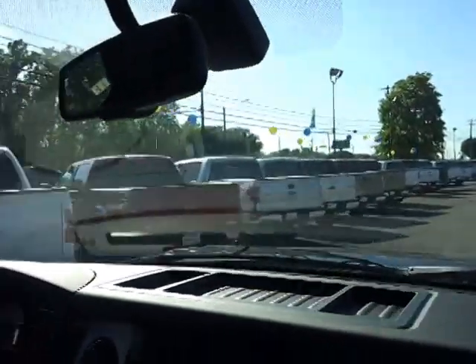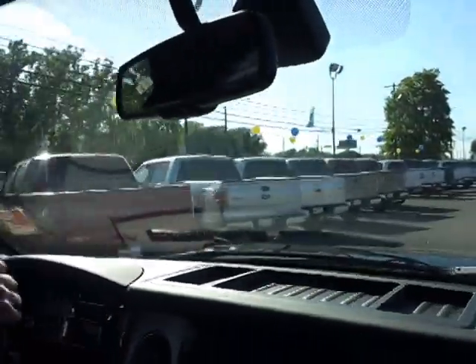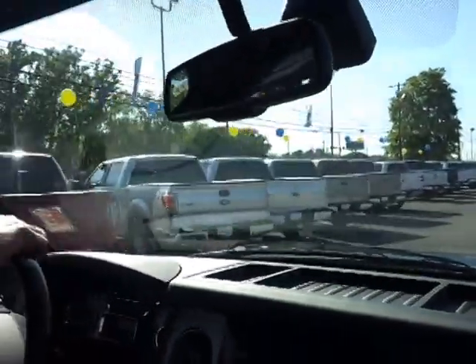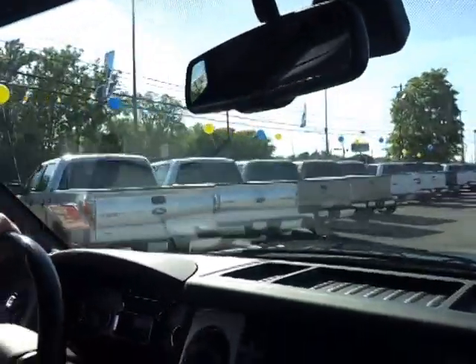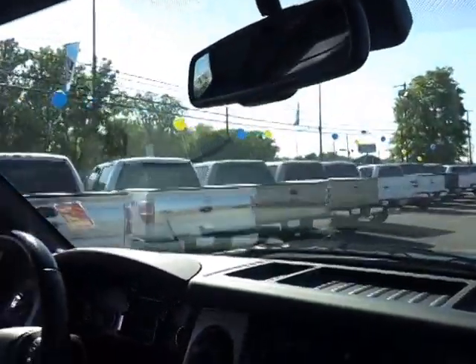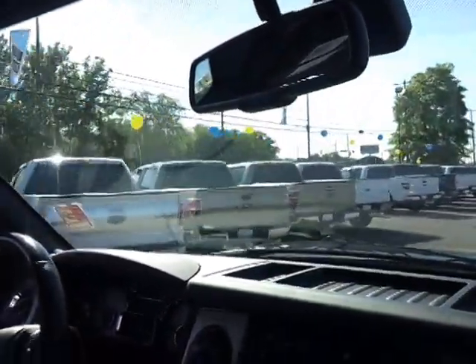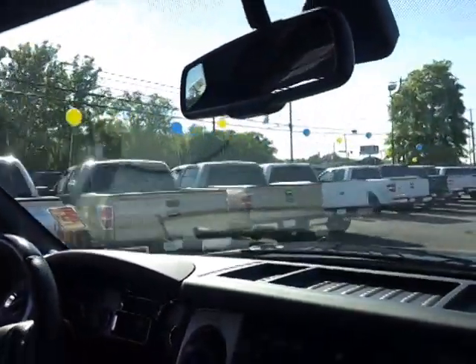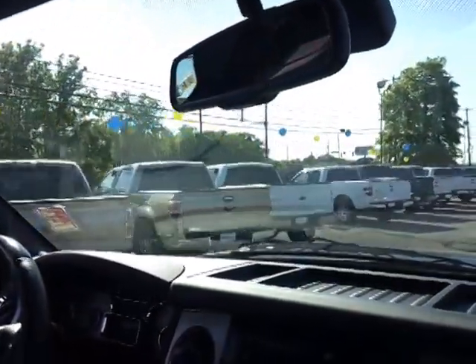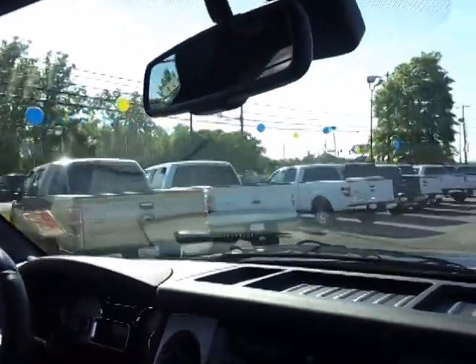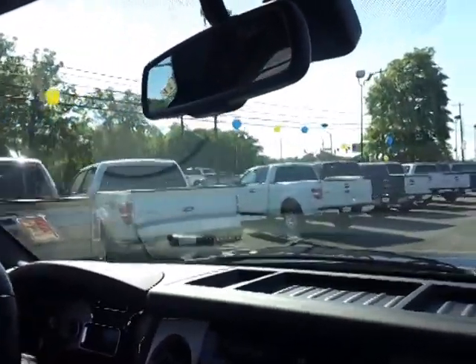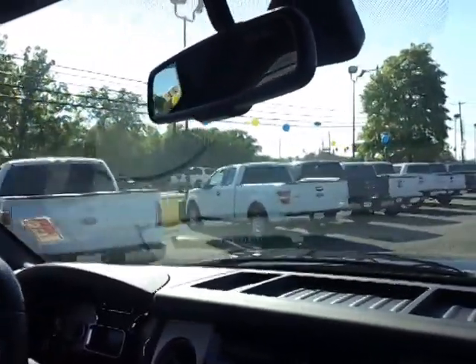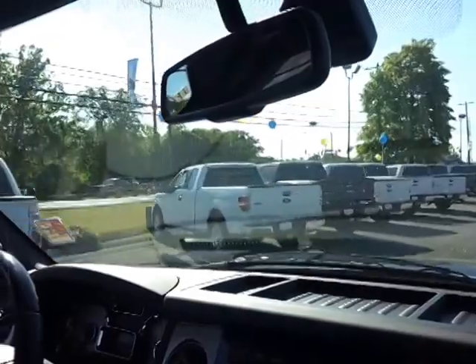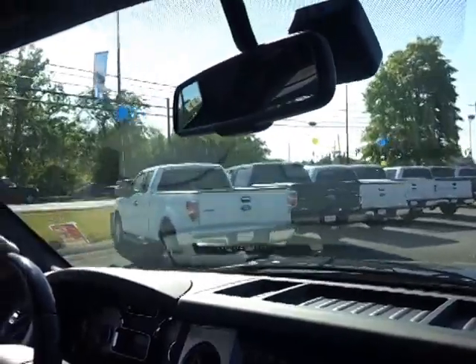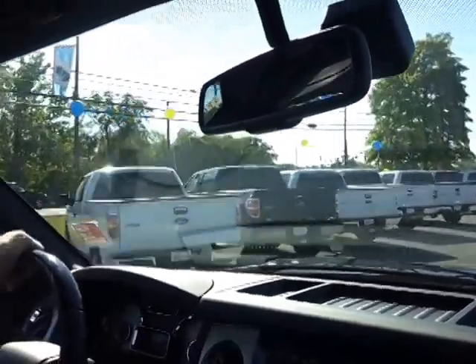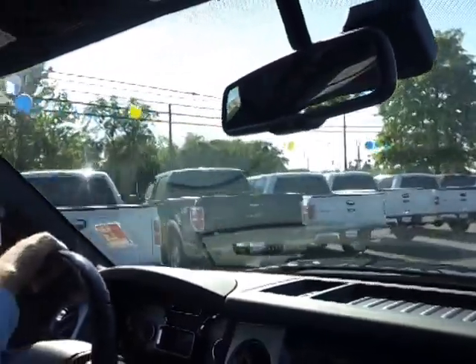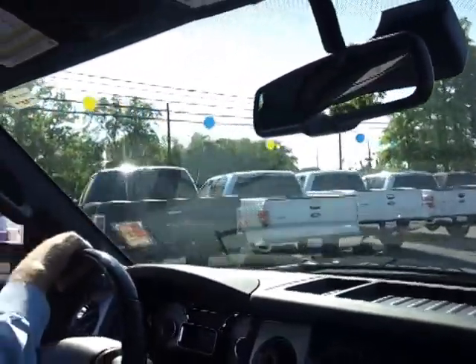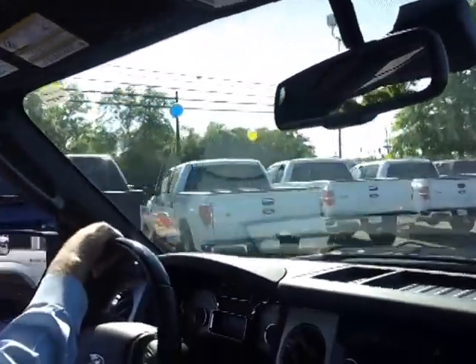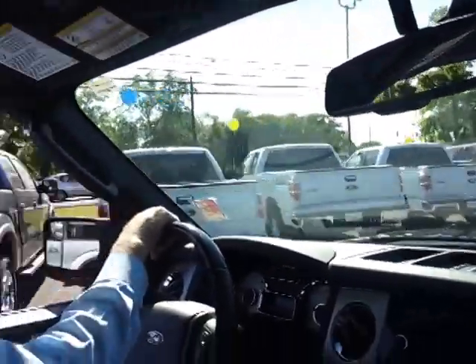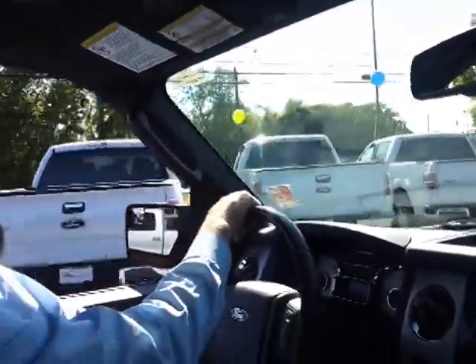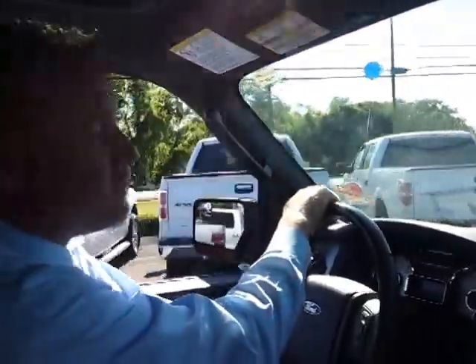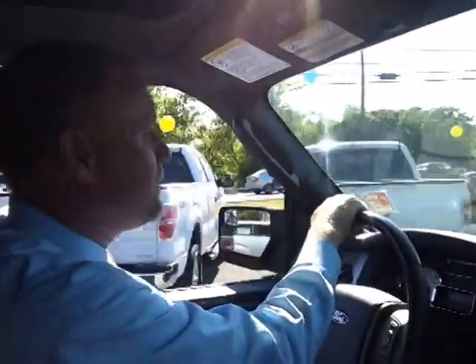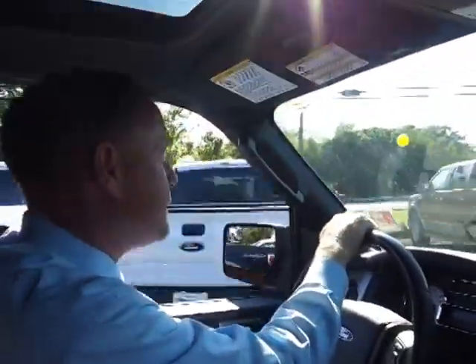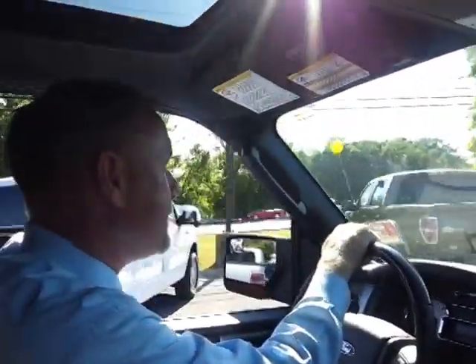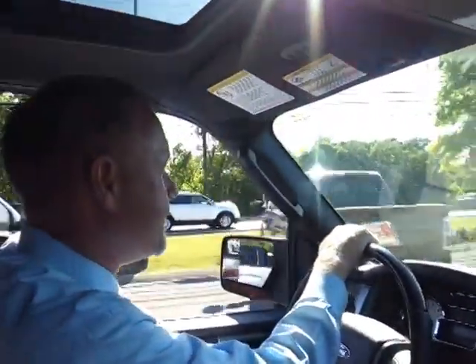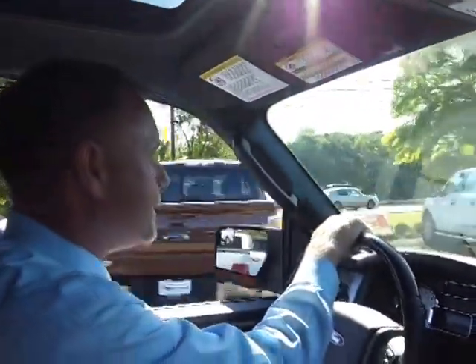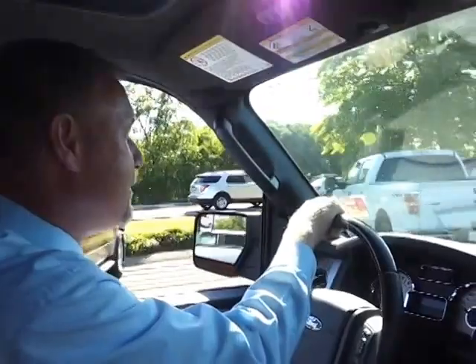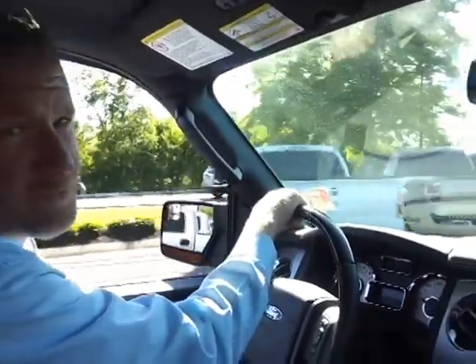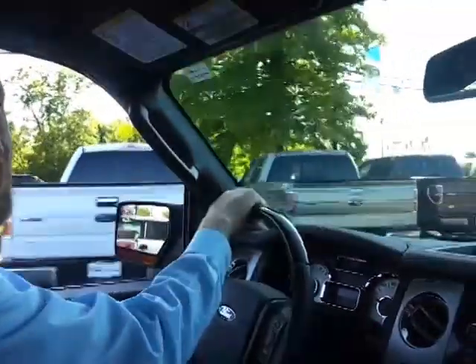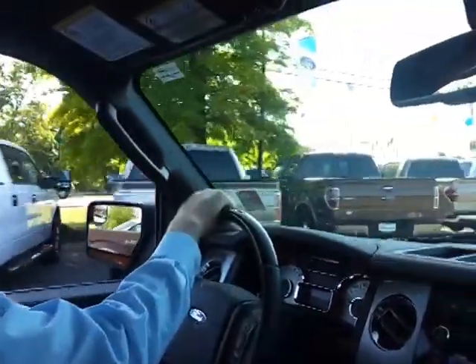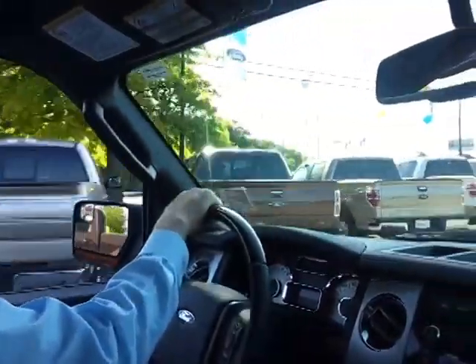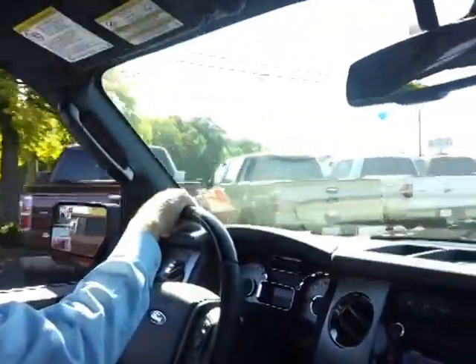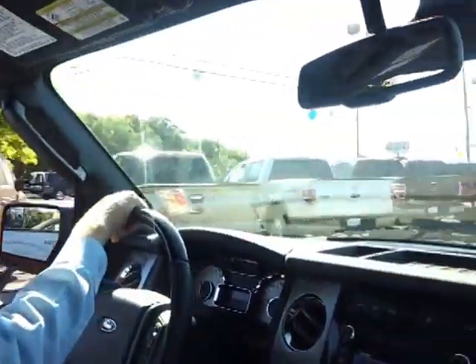Whether you're looking for an XLT, an XL, a Platinum, a Lariat, an FX2, an FX4, or a King Ranch — super cab, crew cab, or regular cab — we've got you covered.